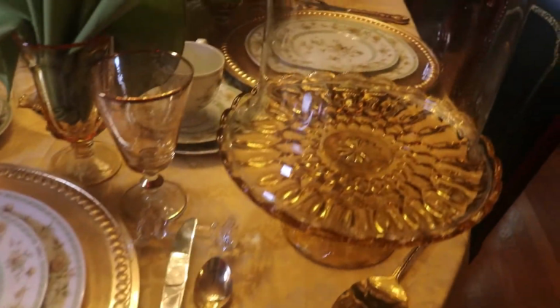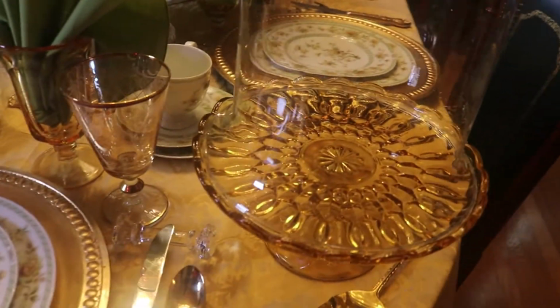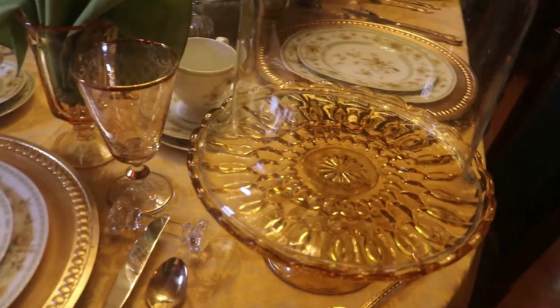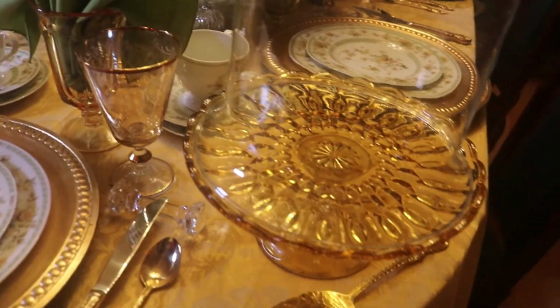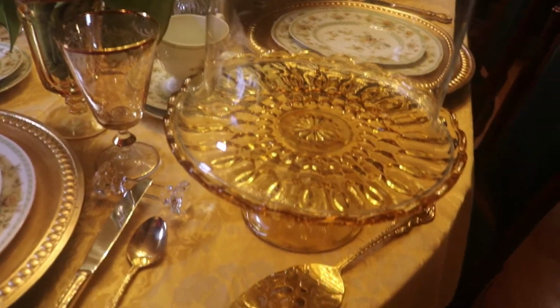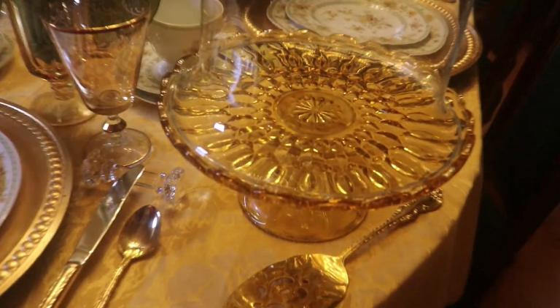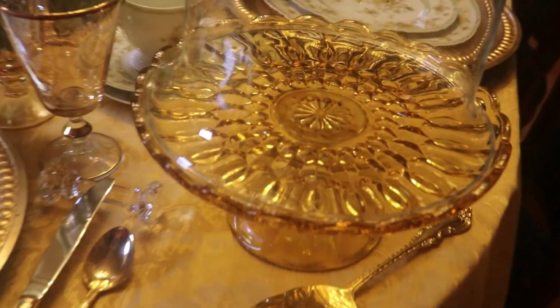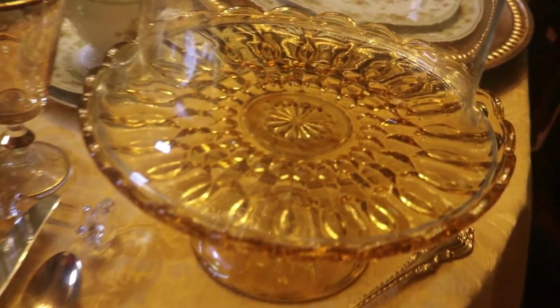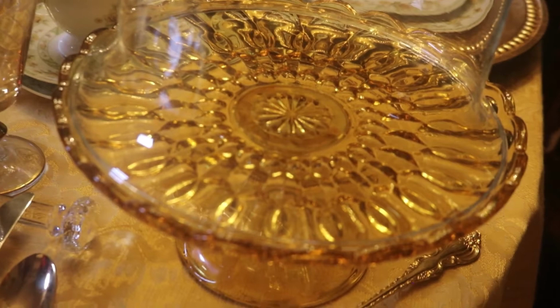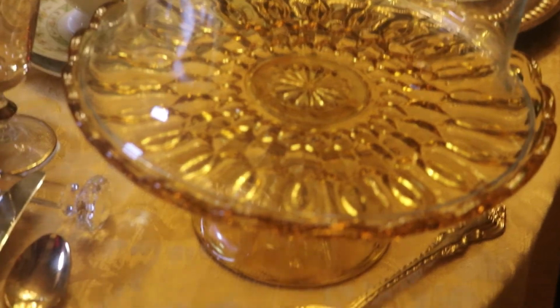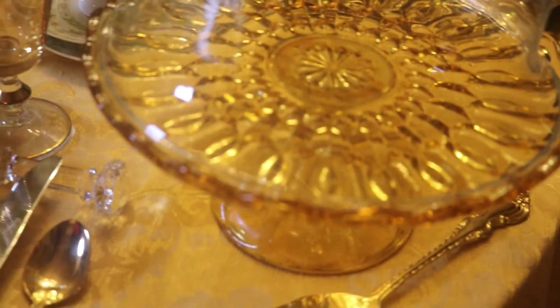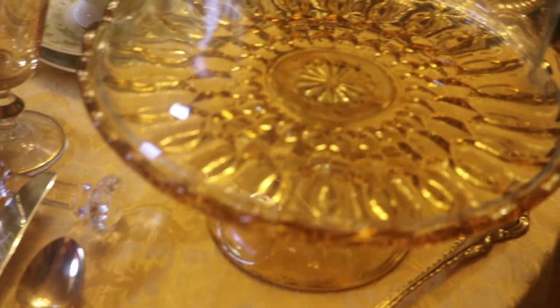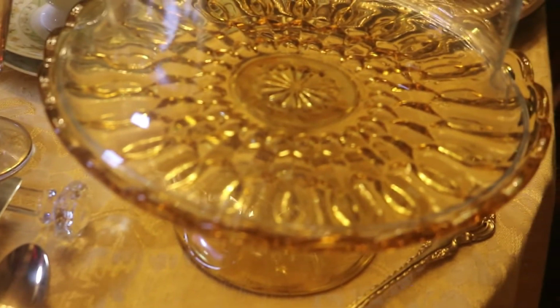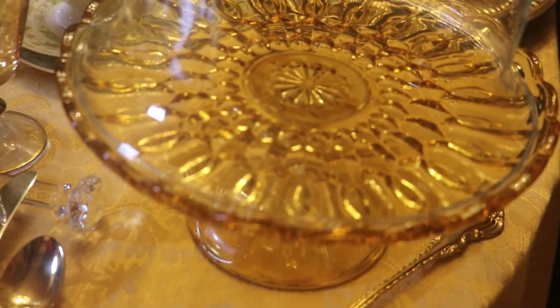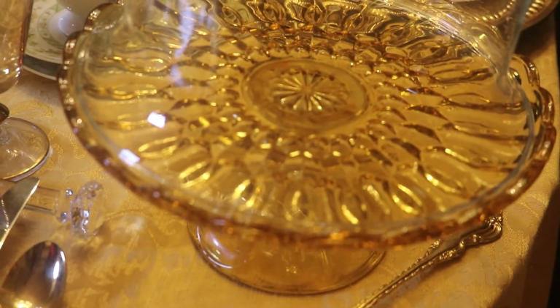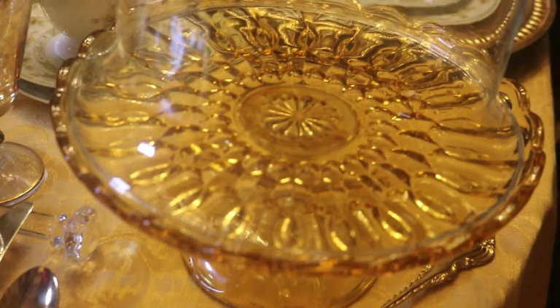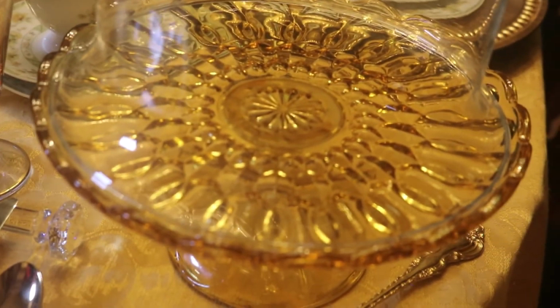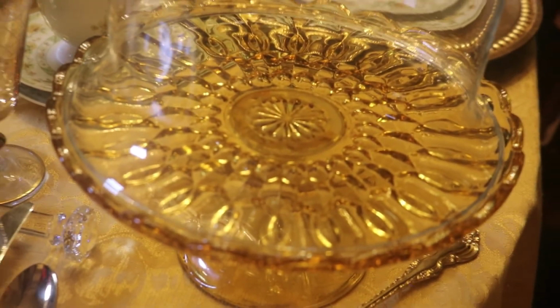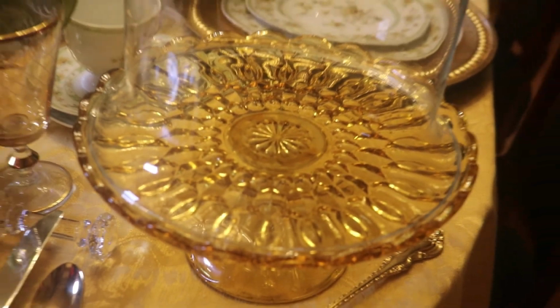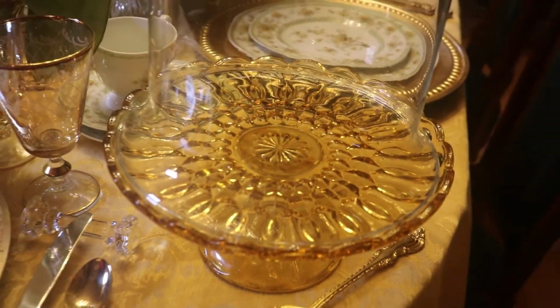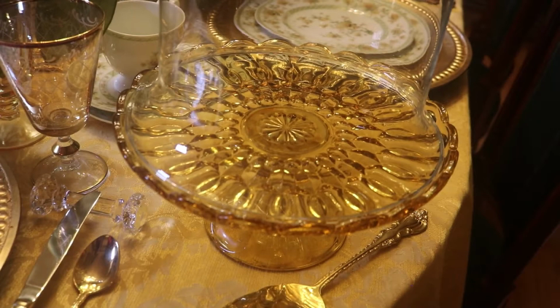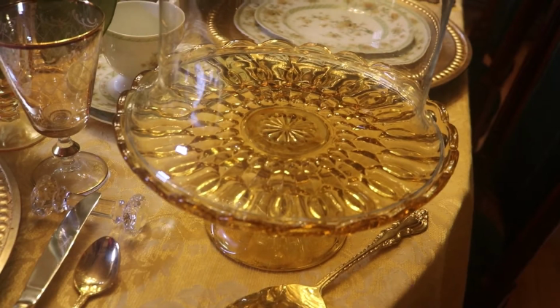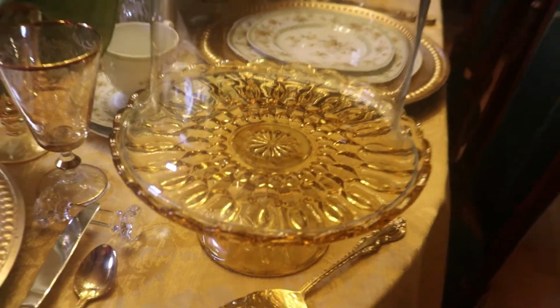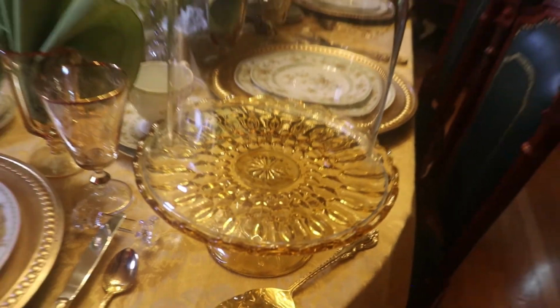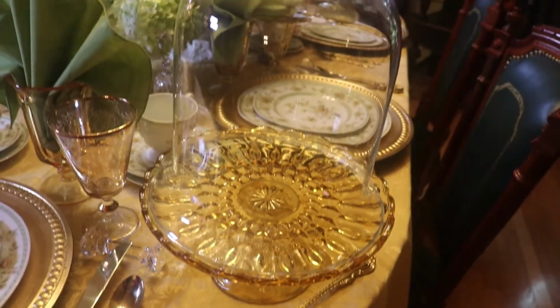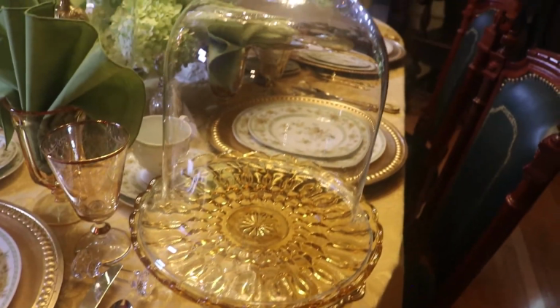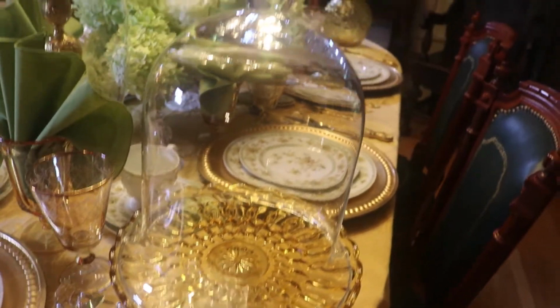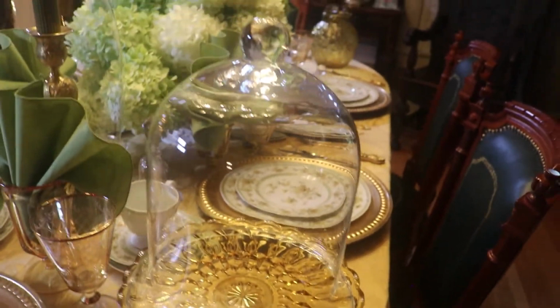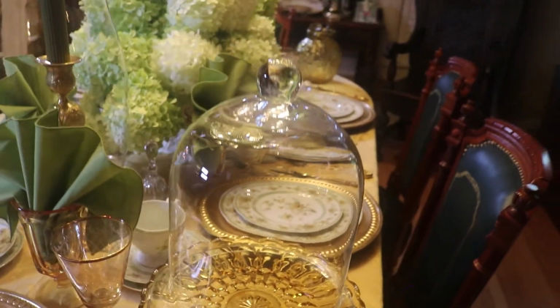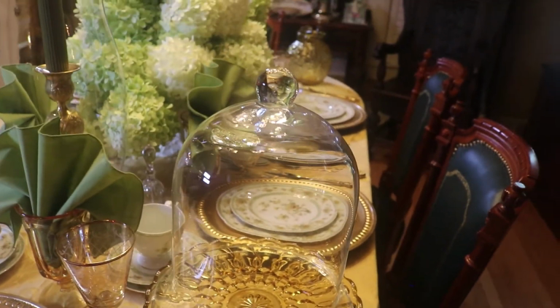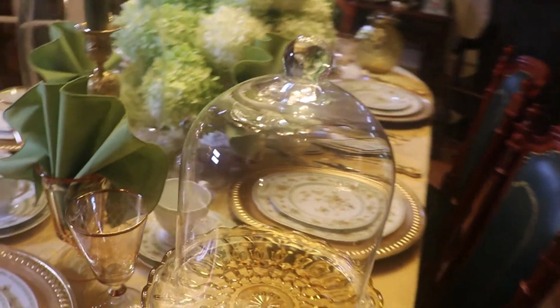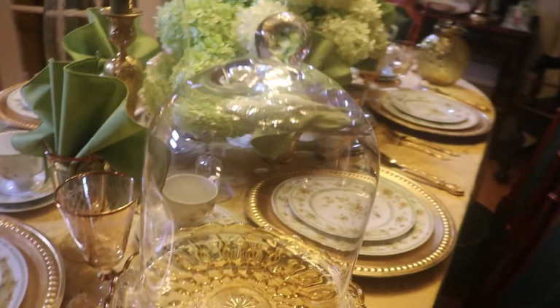At this end of the table I have a gold cake stand. This is a vintage one — I've had it for a long time. I believe I found it at an estate sale. And I've just set a glass dome on top of it.